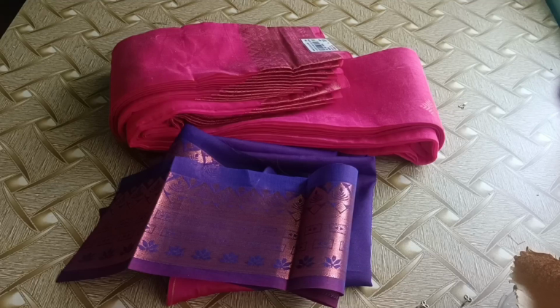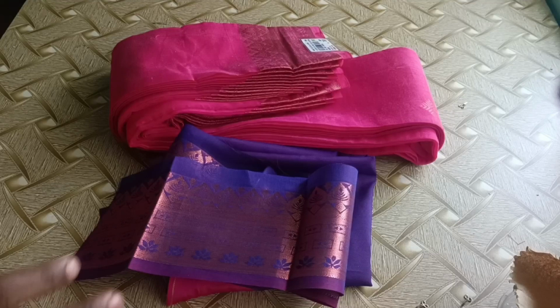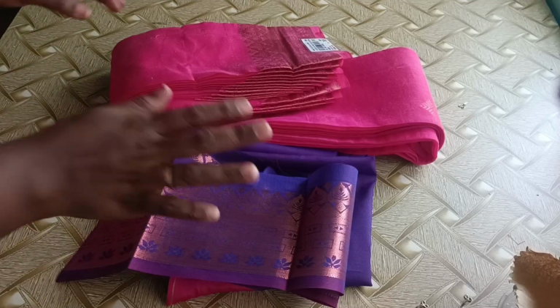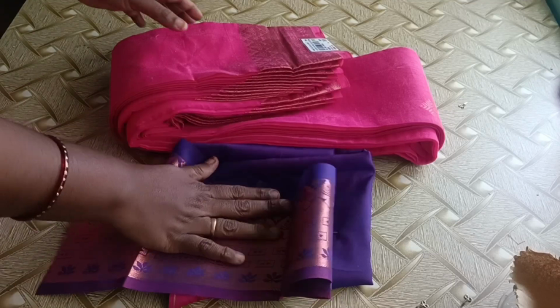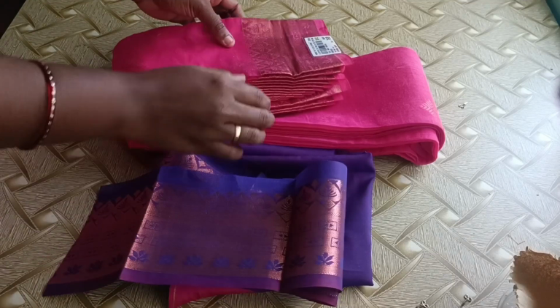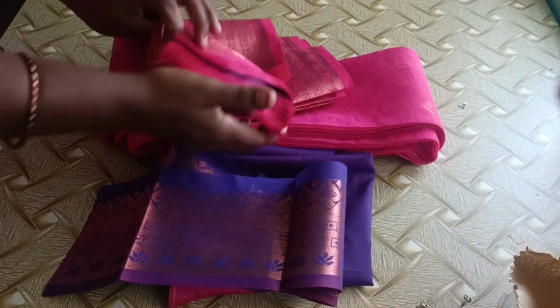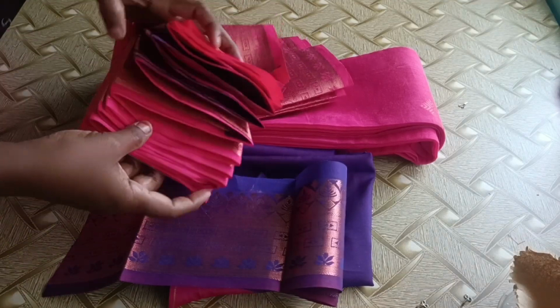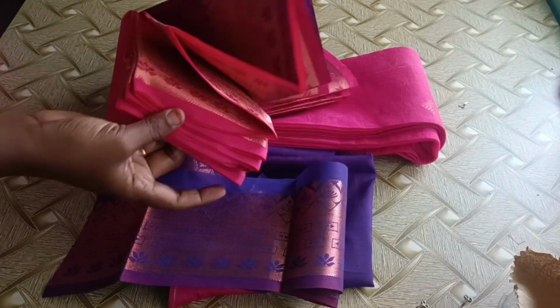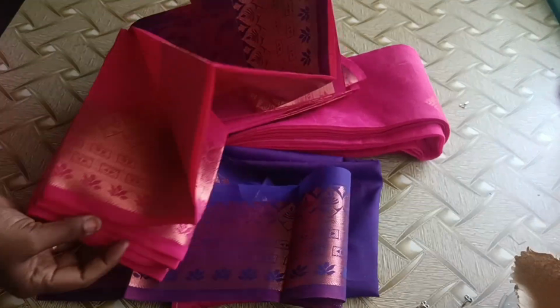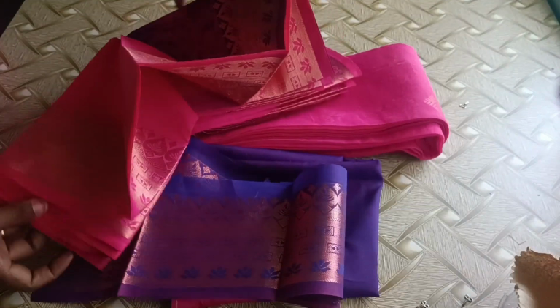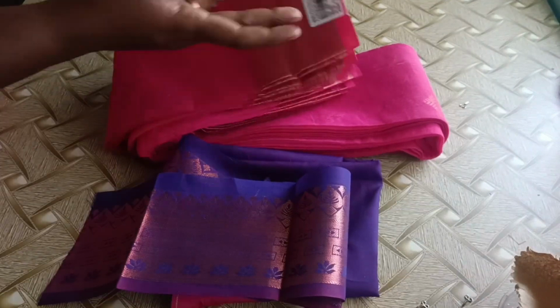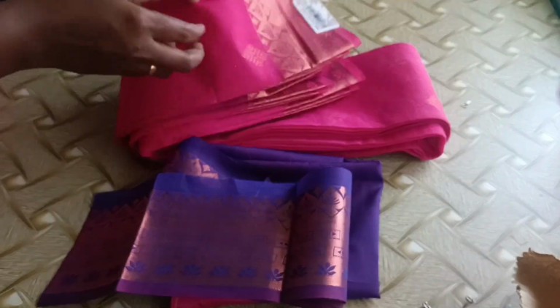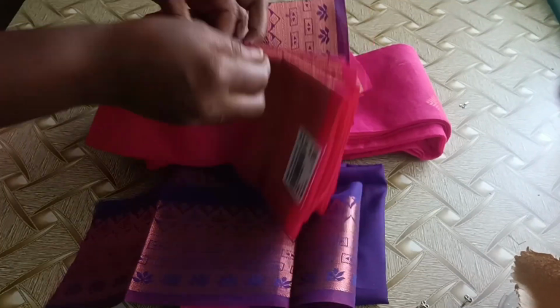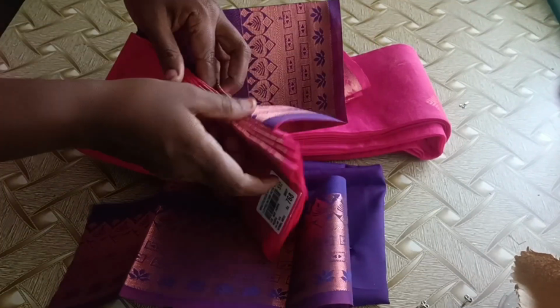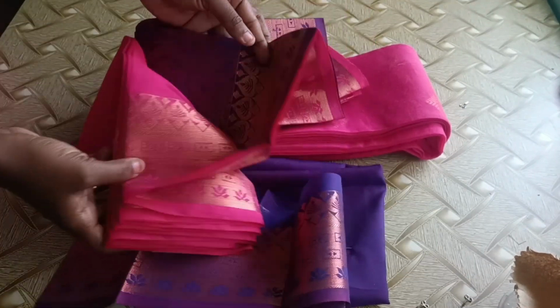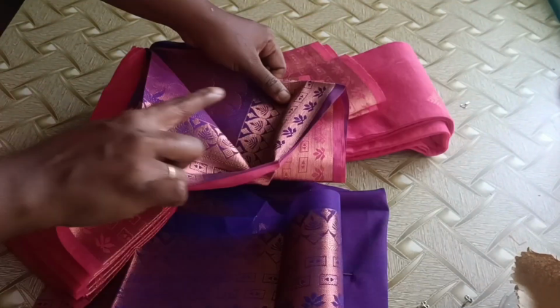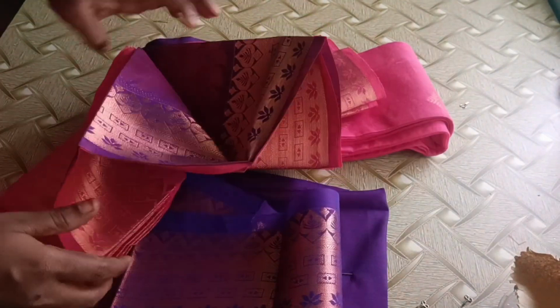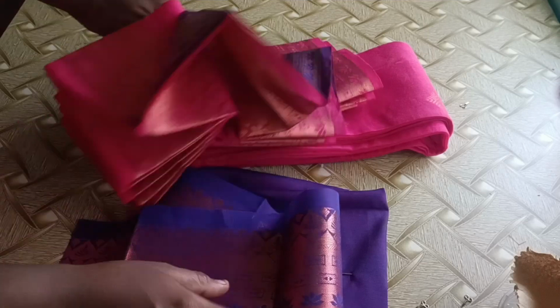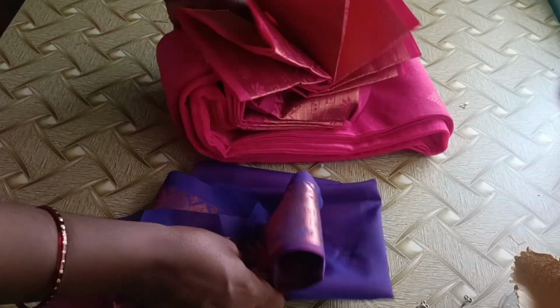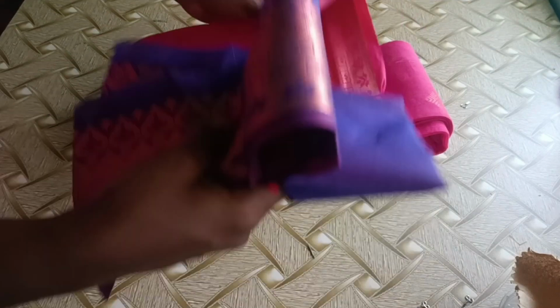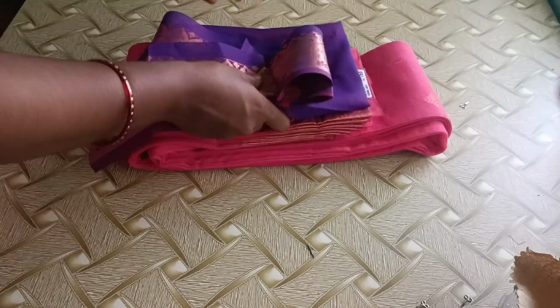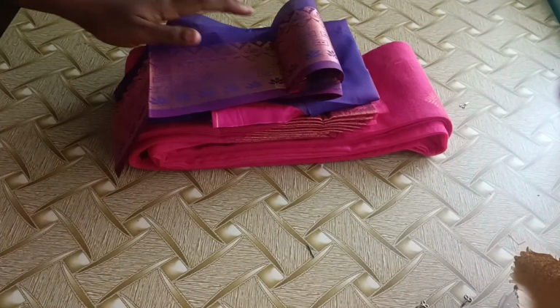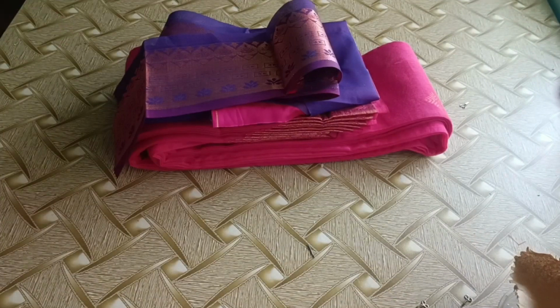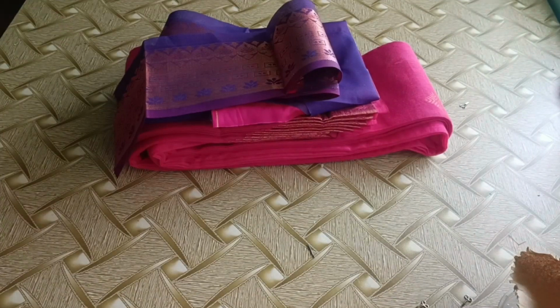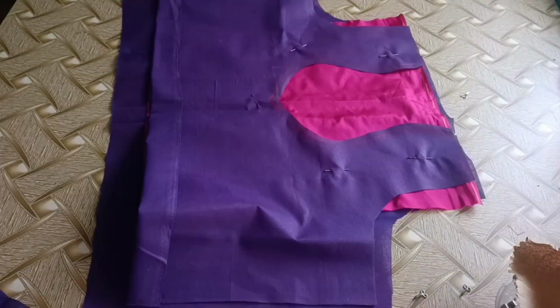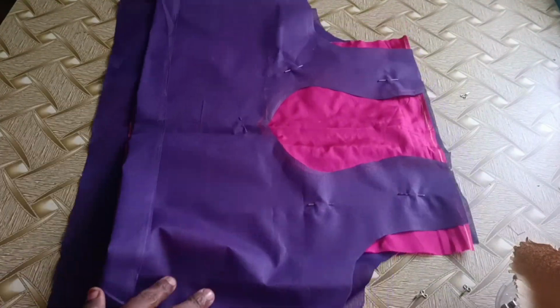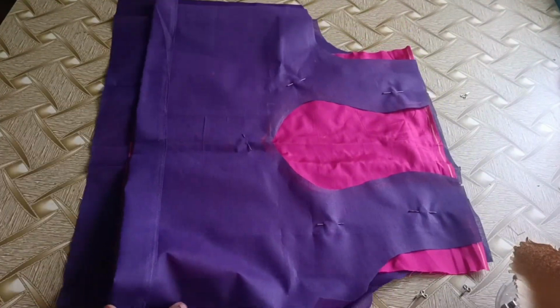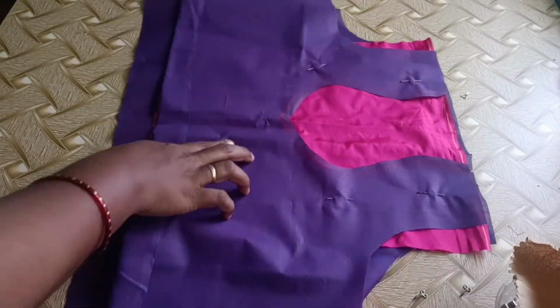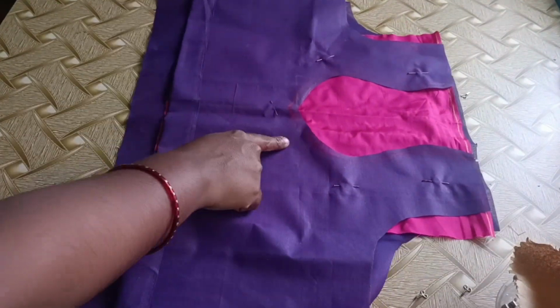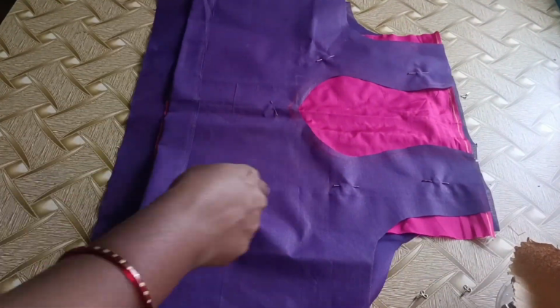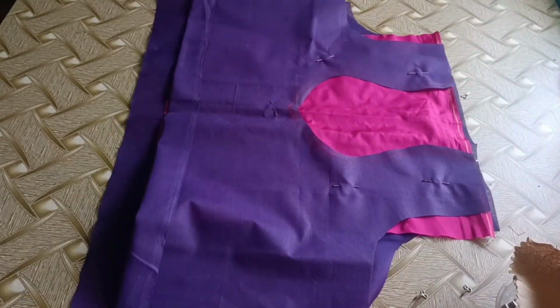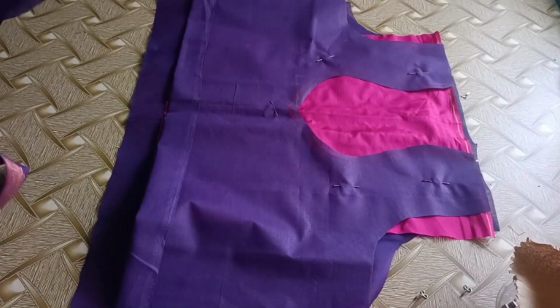Hello friends, I am going to show you a blouse stitching. The blouse is stitched in this design. The pink color is a blouse.